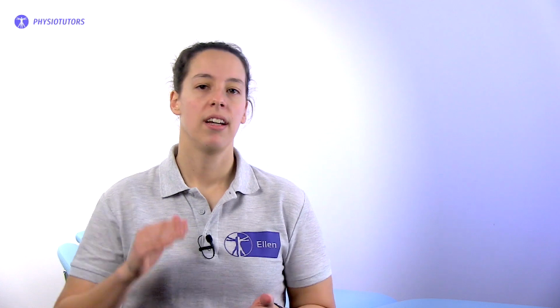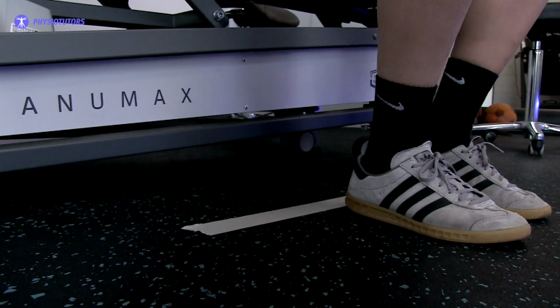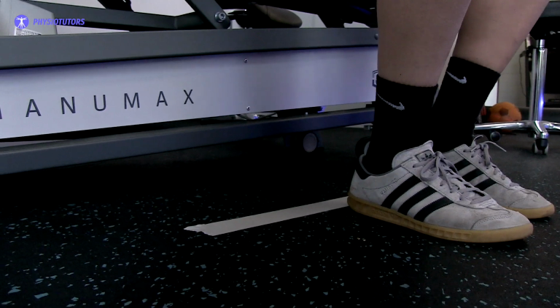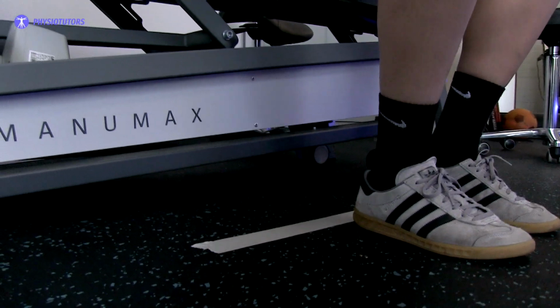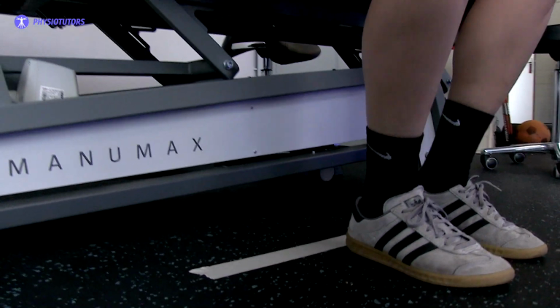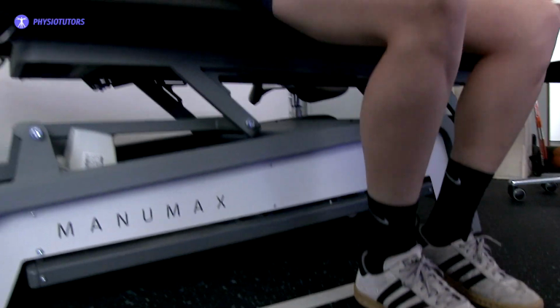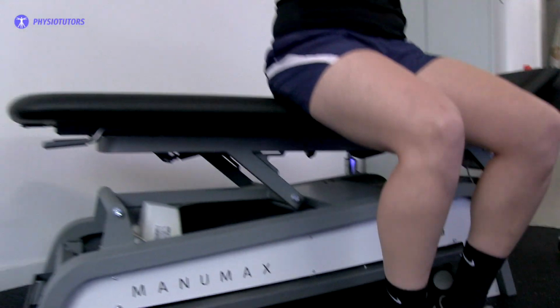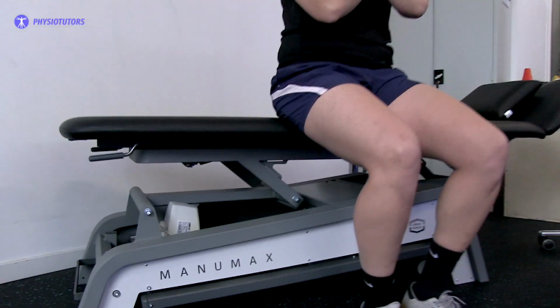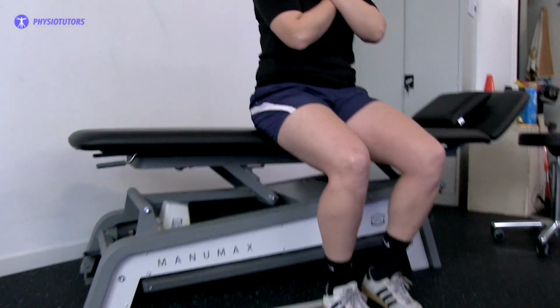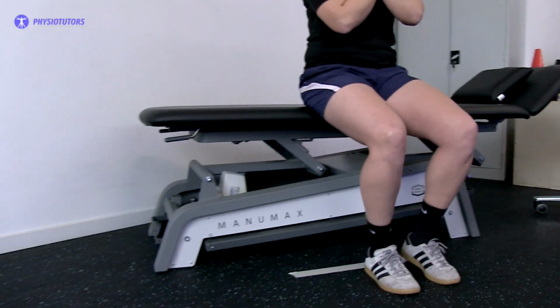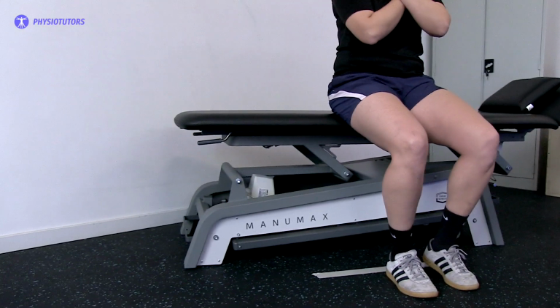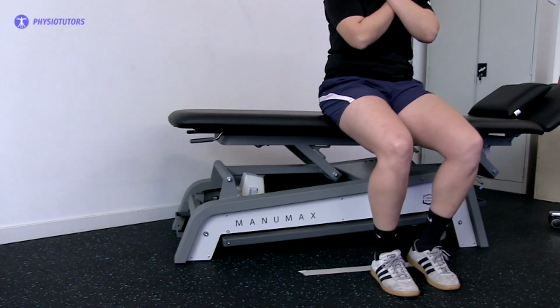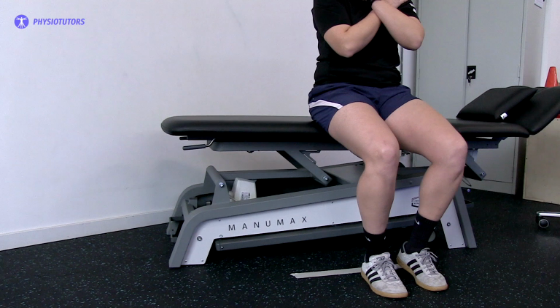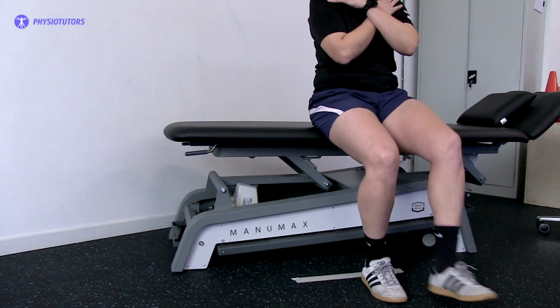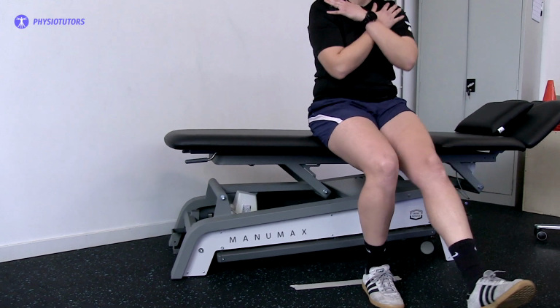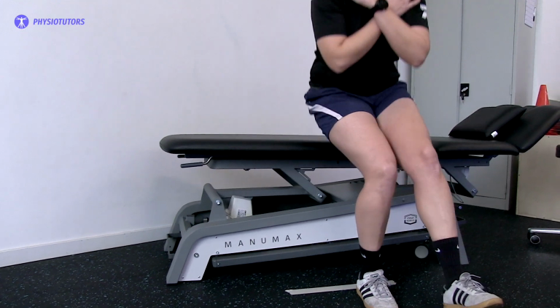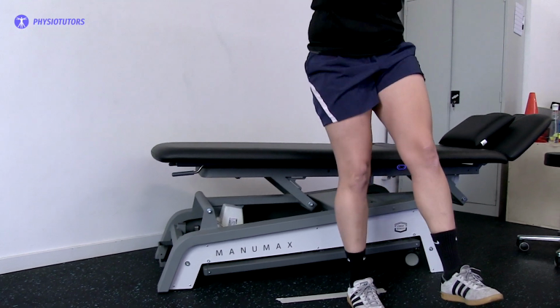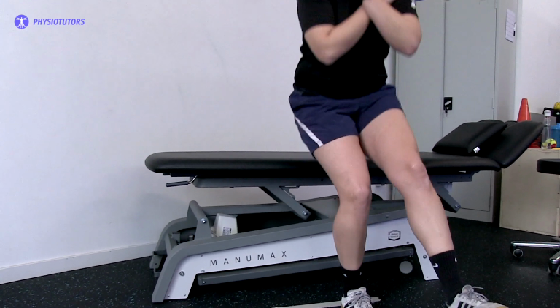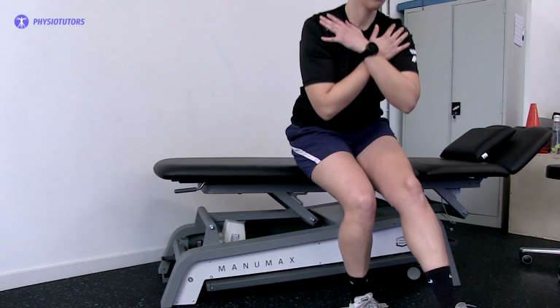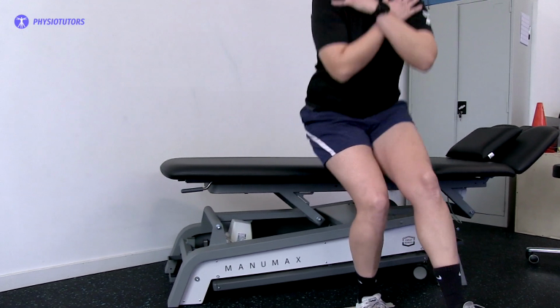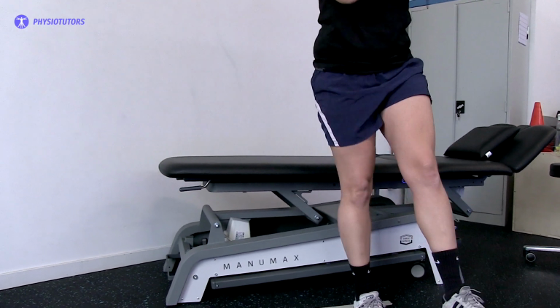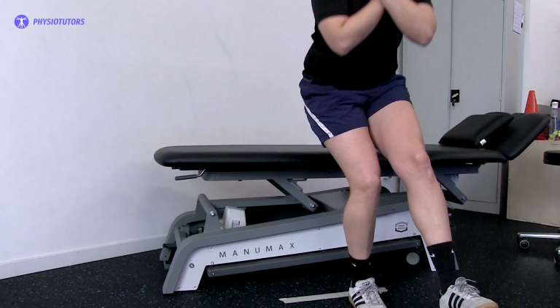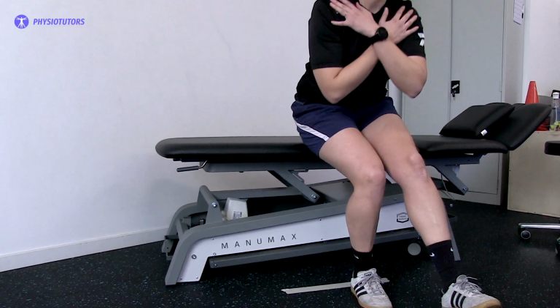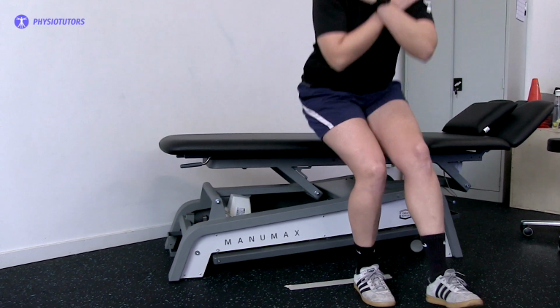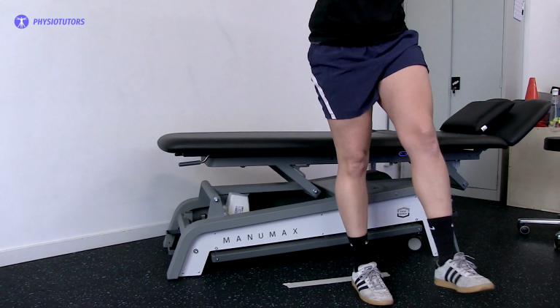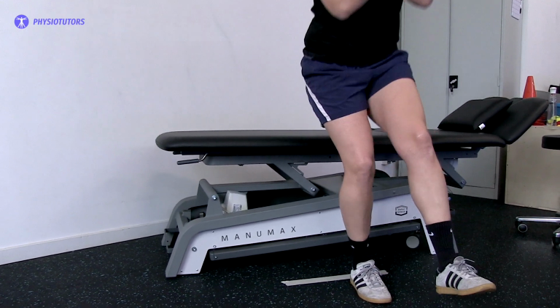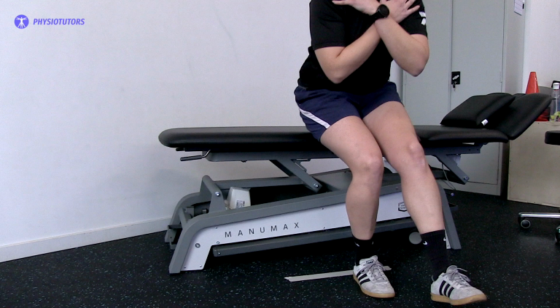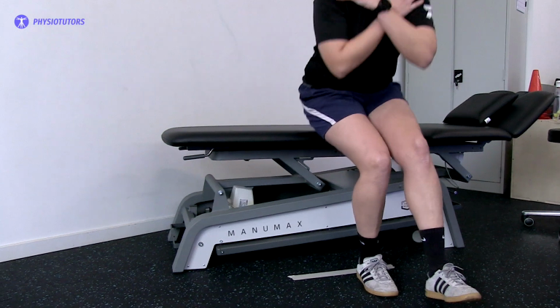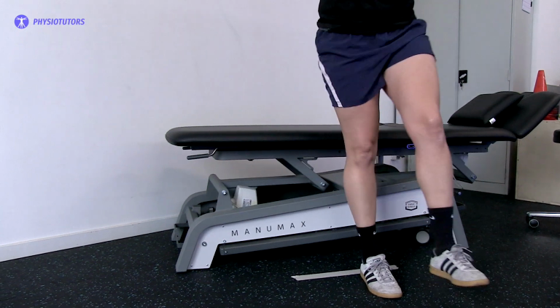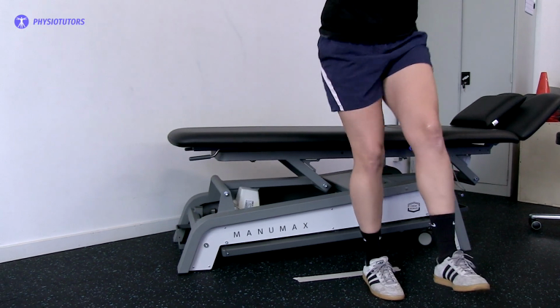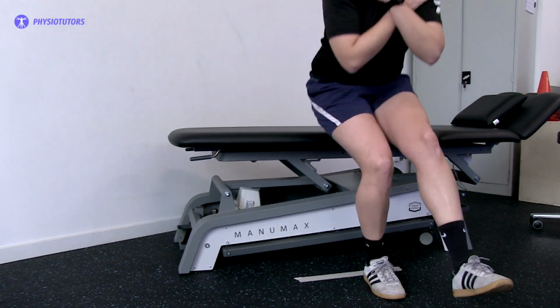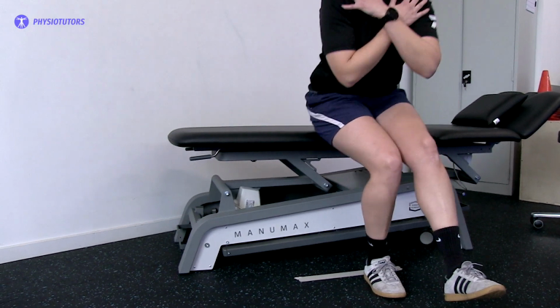Adjust the height of the plinth so that the knee is in 90 degrees of flexion. Next, instruct the patient to get up to standing and squat back down until they lightly touch the plinth, and explain that they have to repeat it as many times as possible.